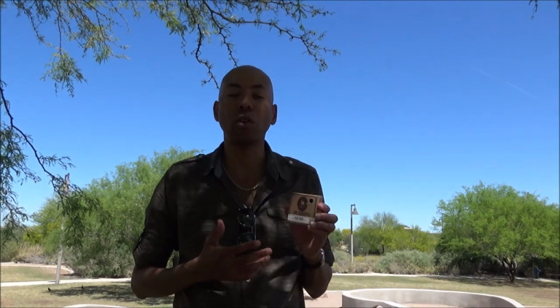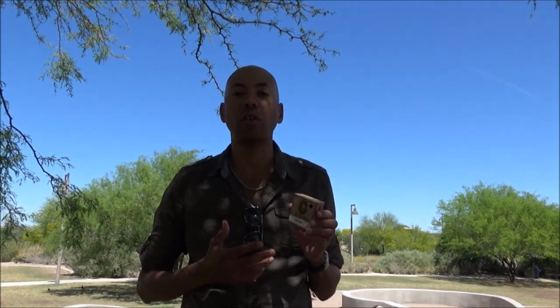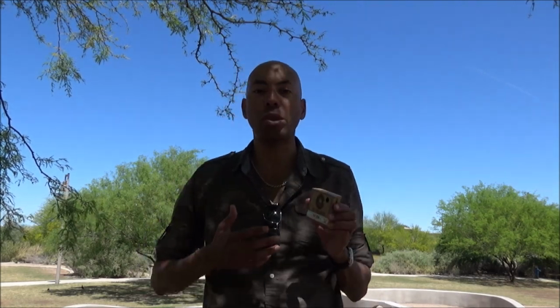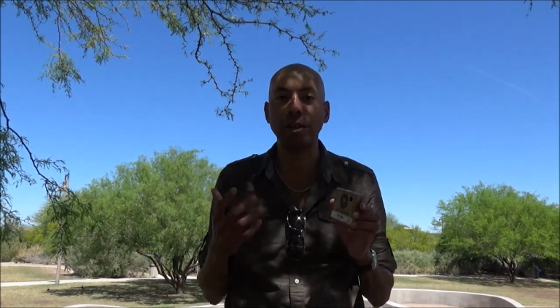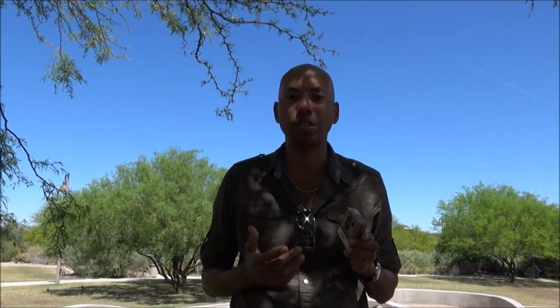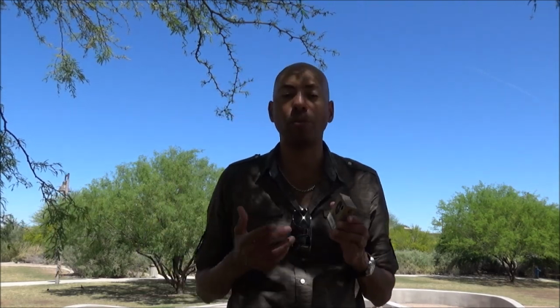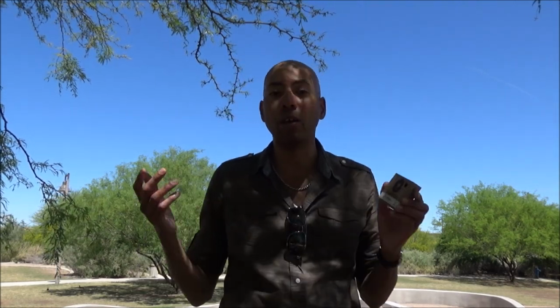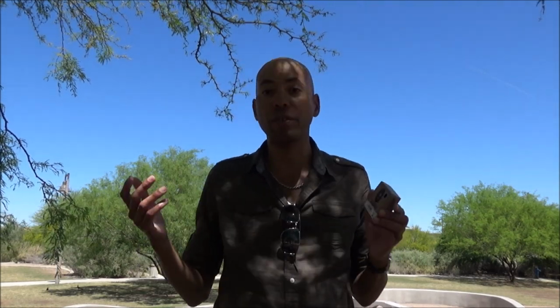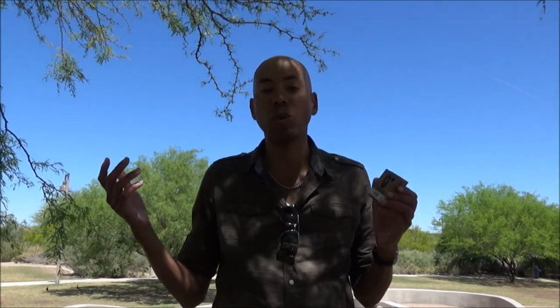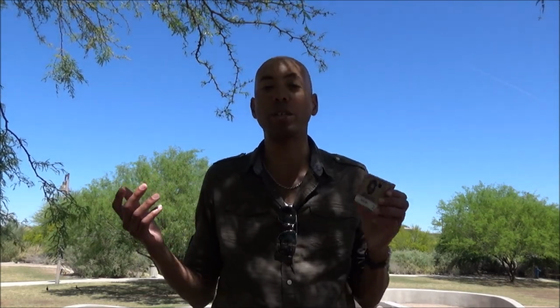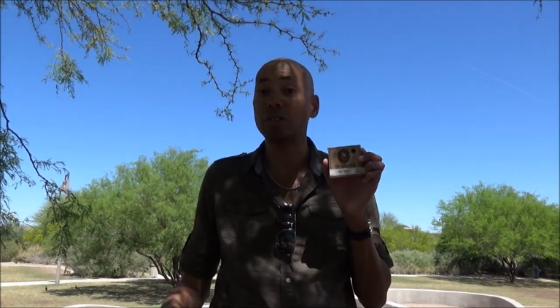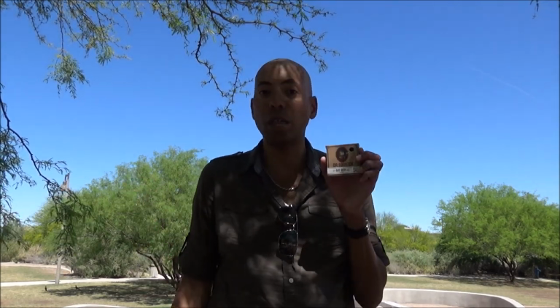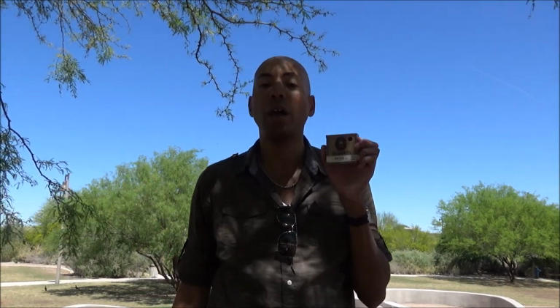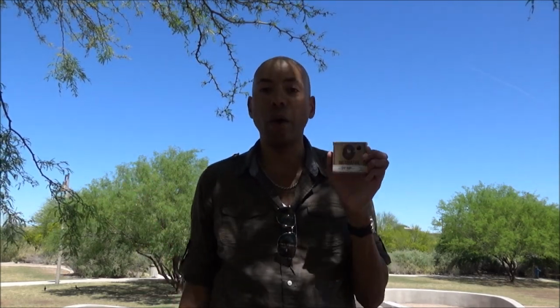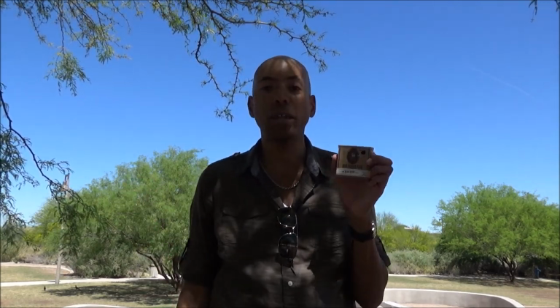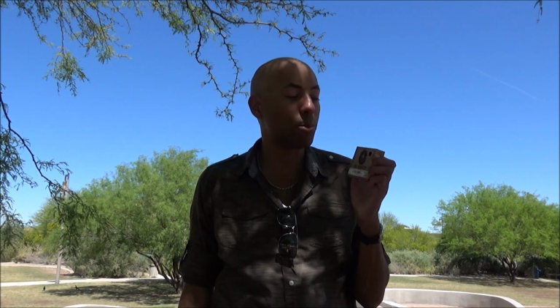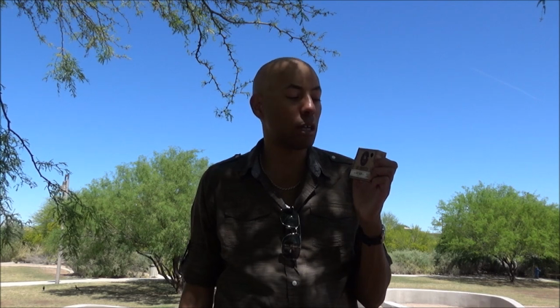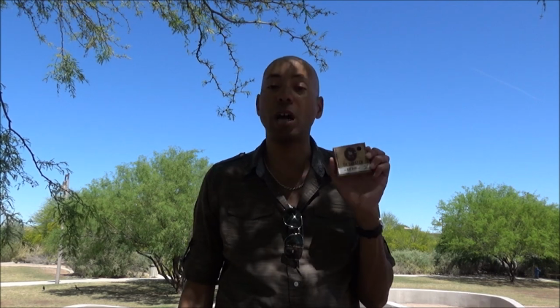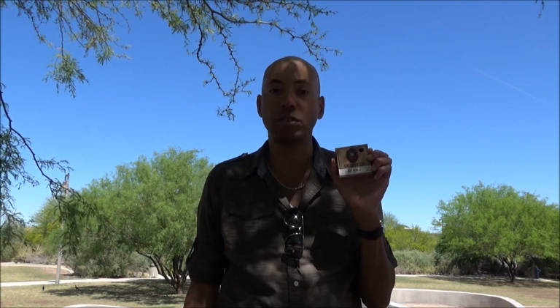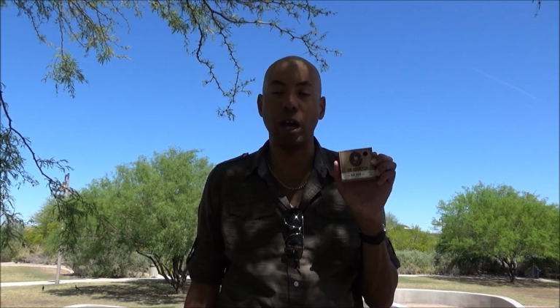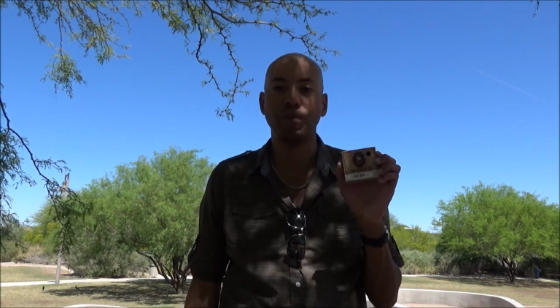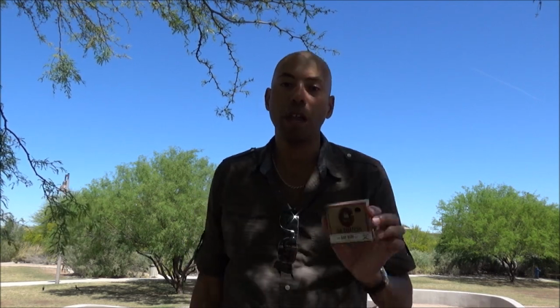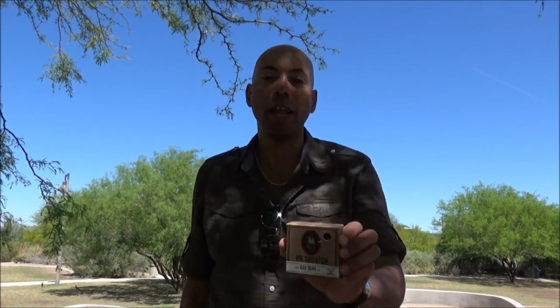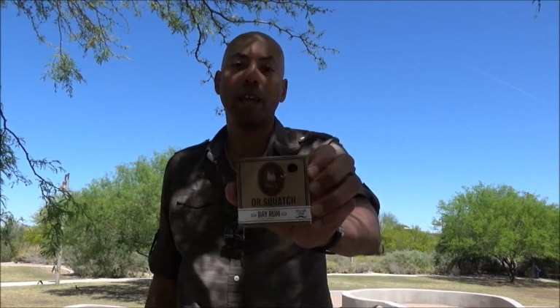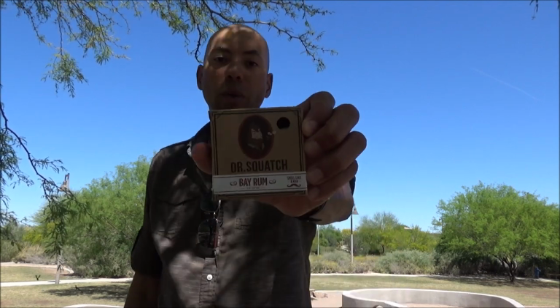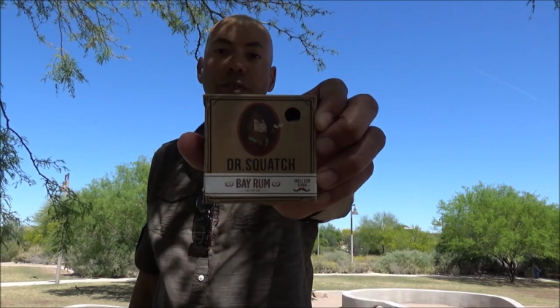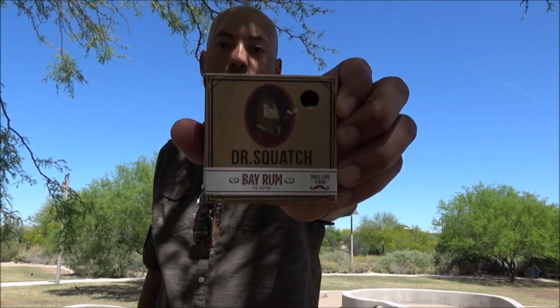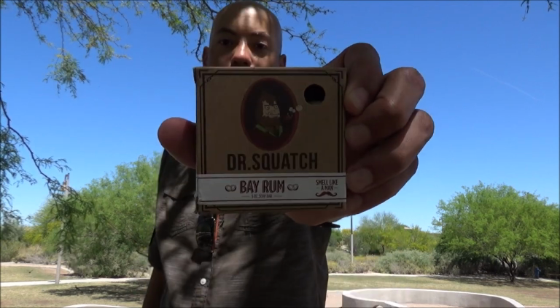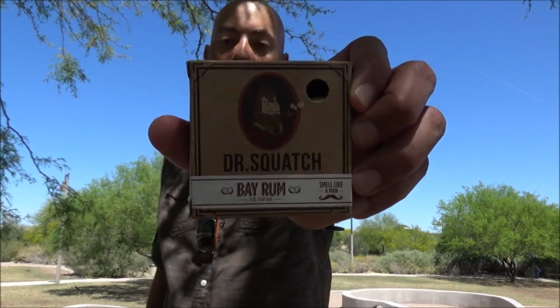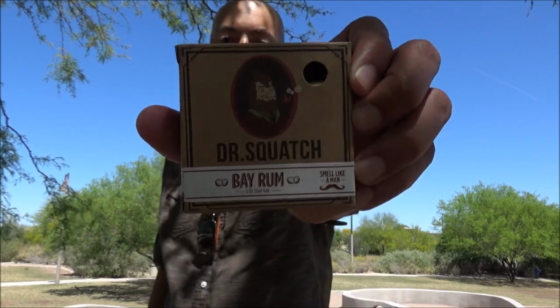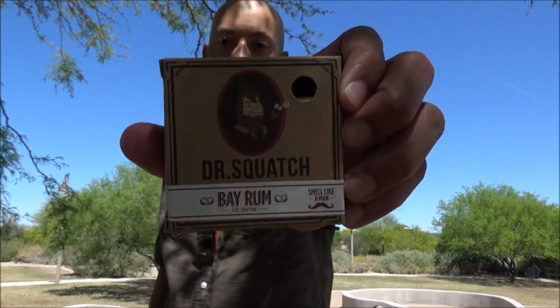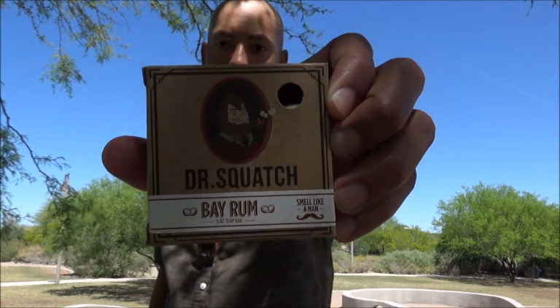If you're looking for a nice specialty soap for men, or even if you're a woman and you want to try this, go ahead — great product from Dr. Squatch. Alright, hey, I want to thank you for joining me. I will see you next time.